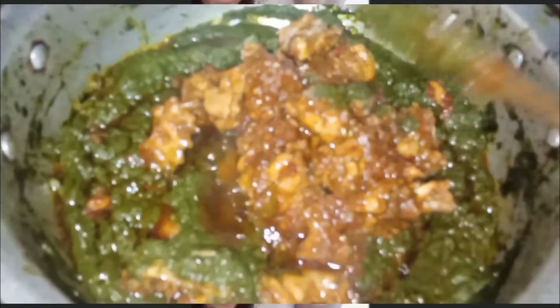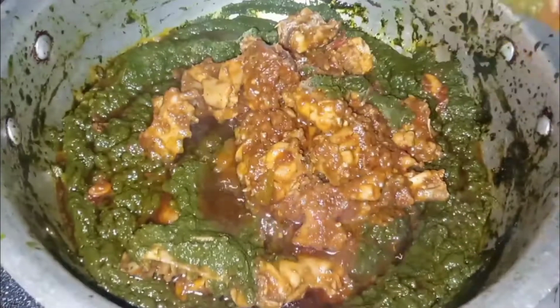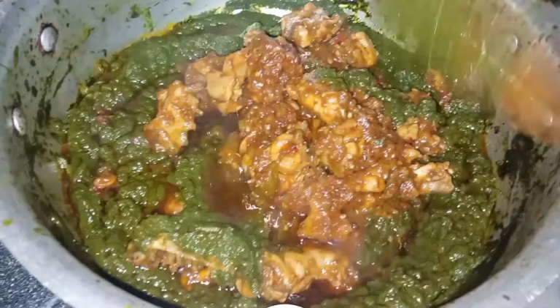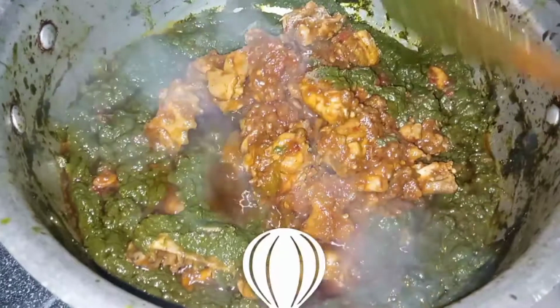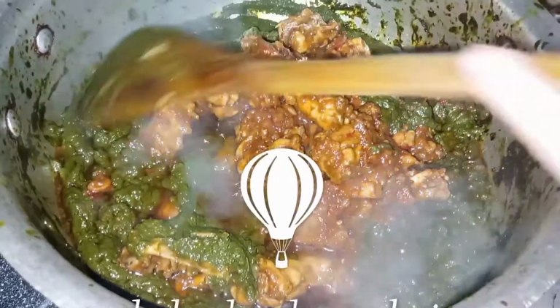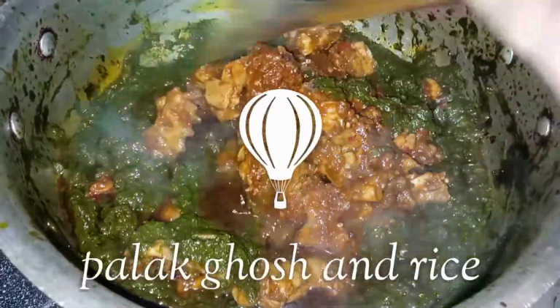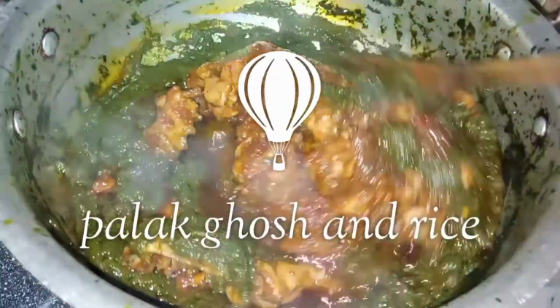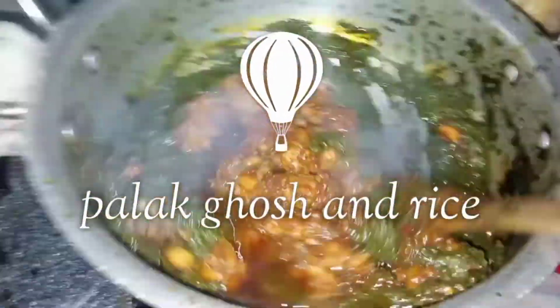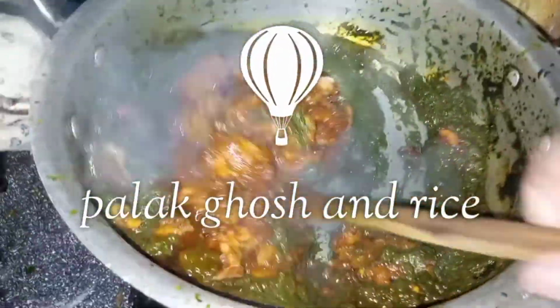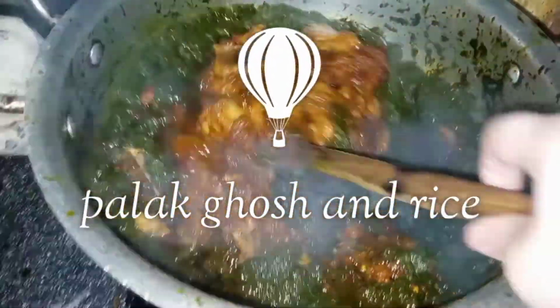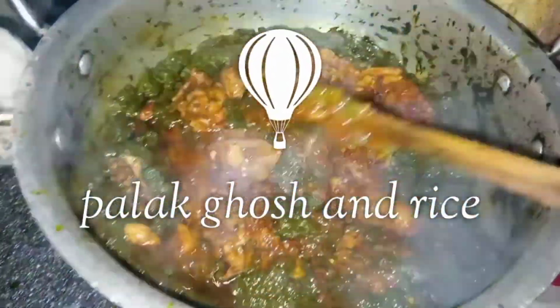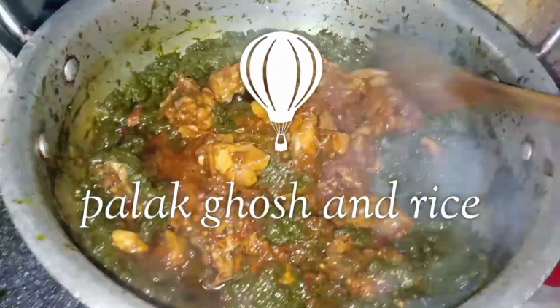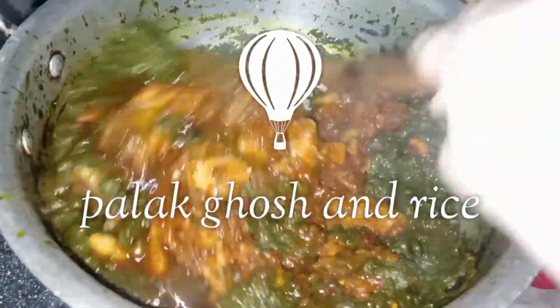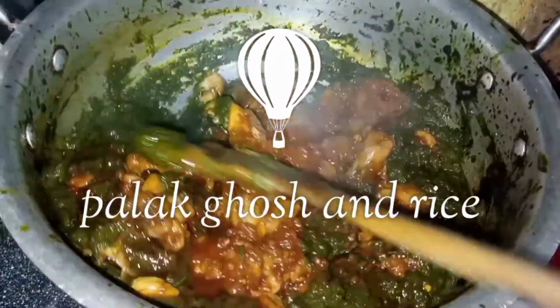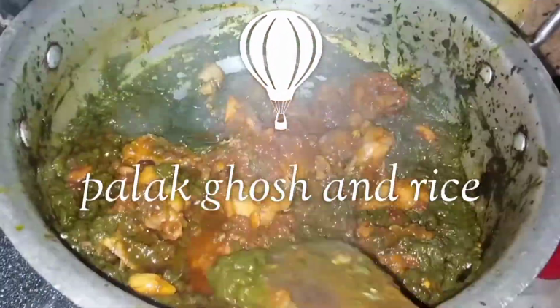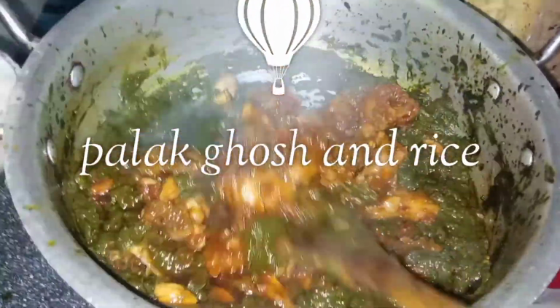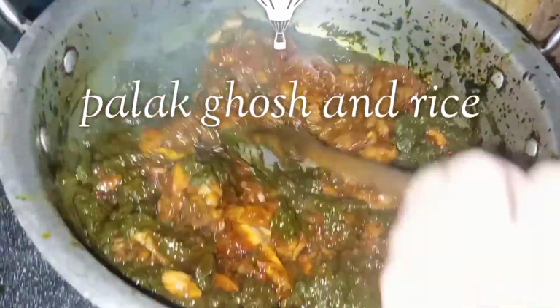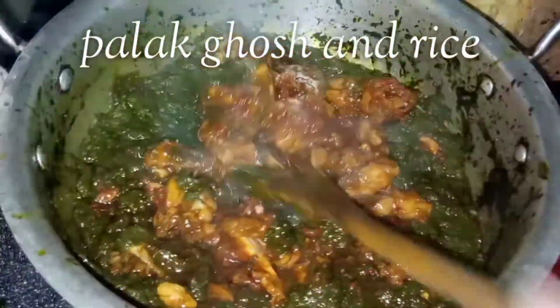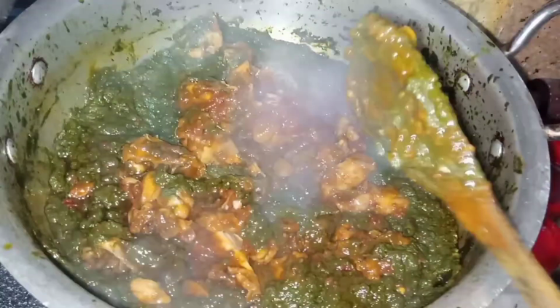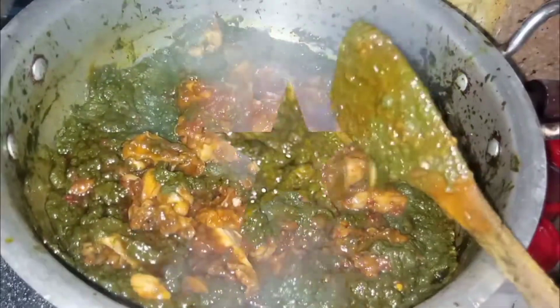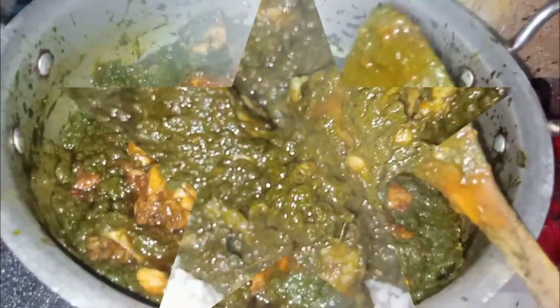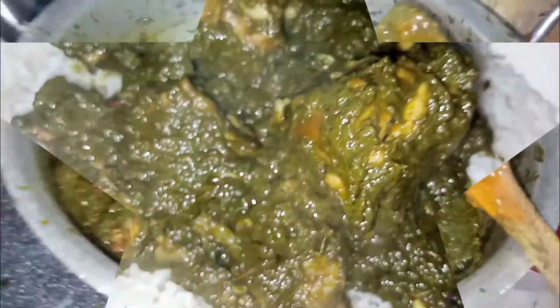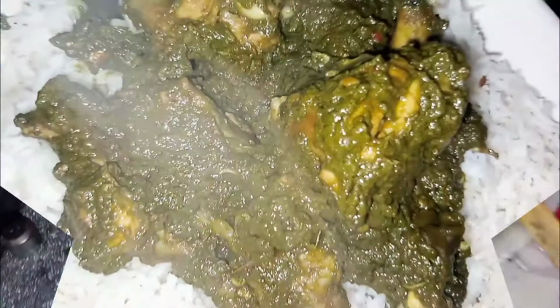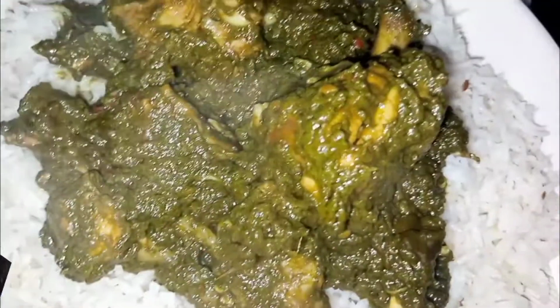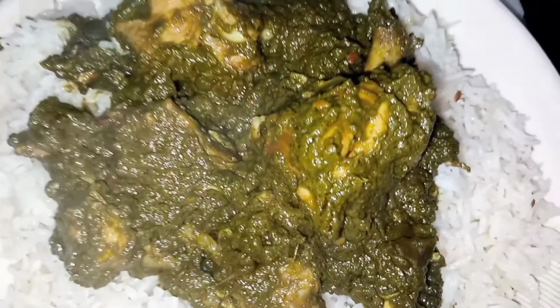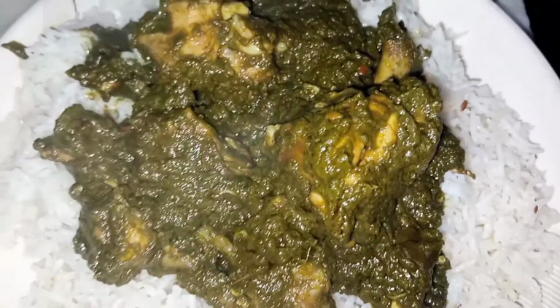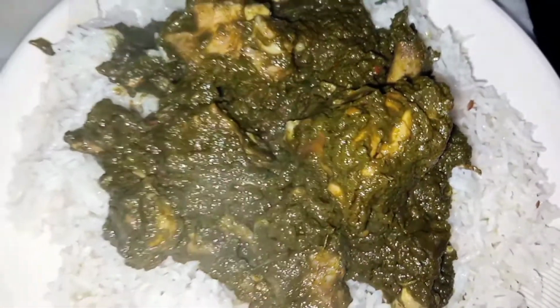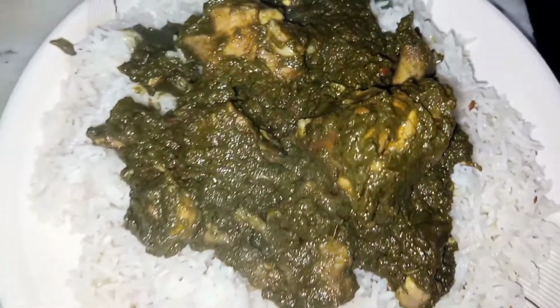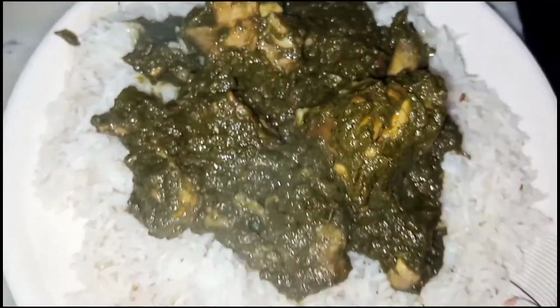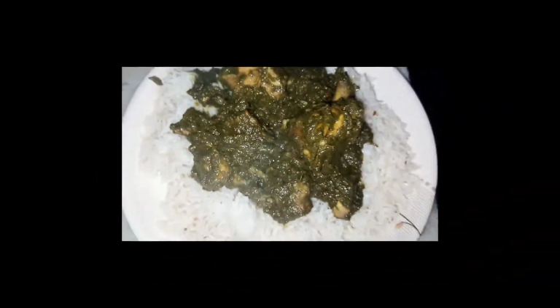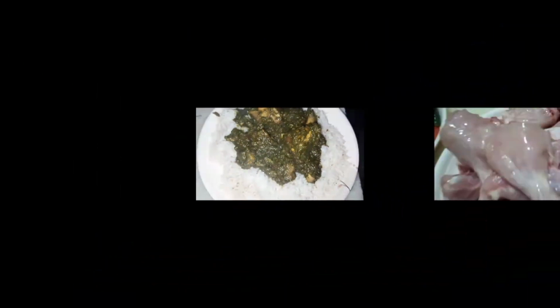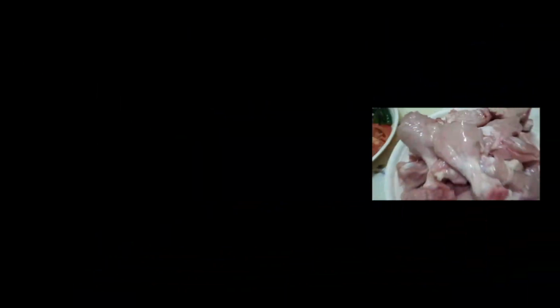Hello everyone, welcome to my YouTube family. How are you? I hope you will be fine and good. Today's recipe is Palagosh and Zira Rice.